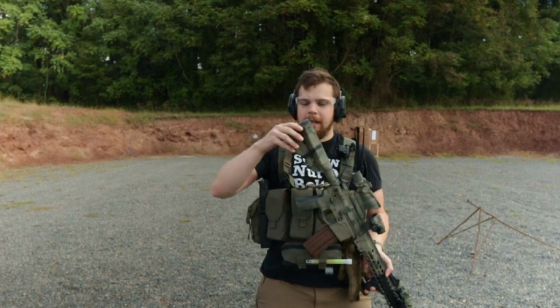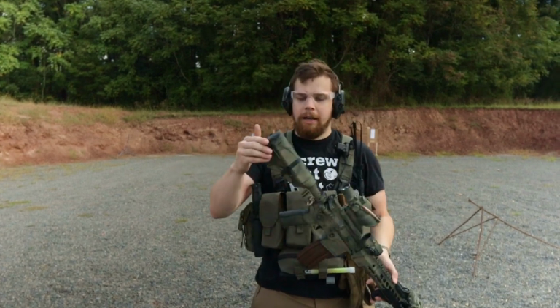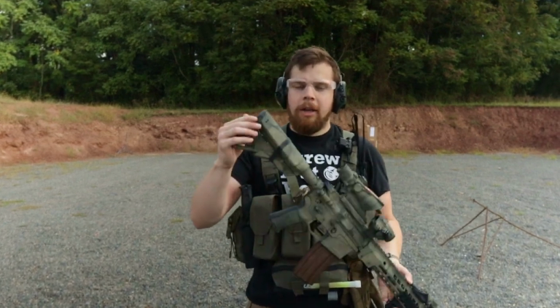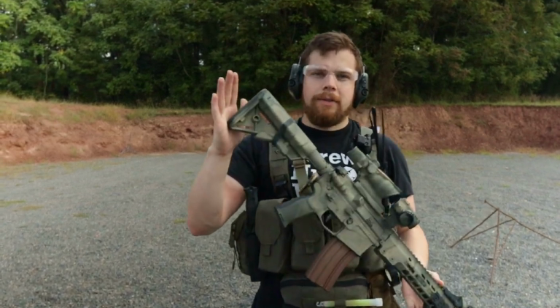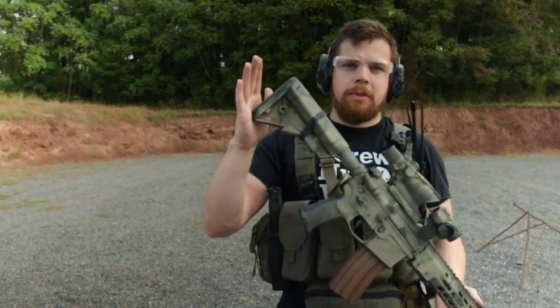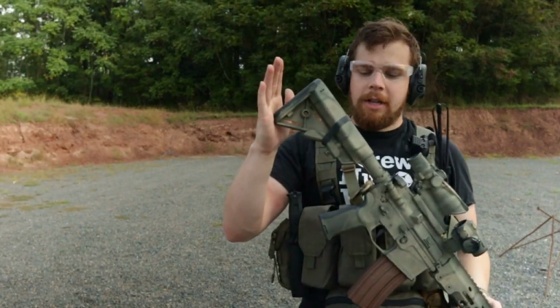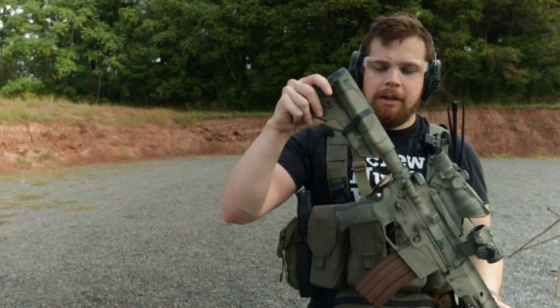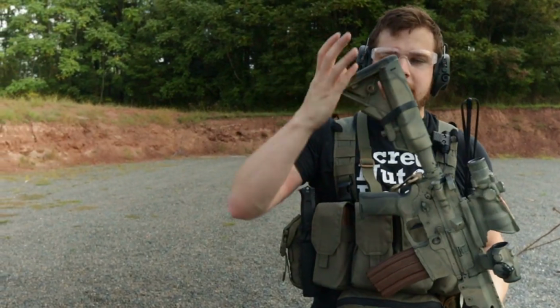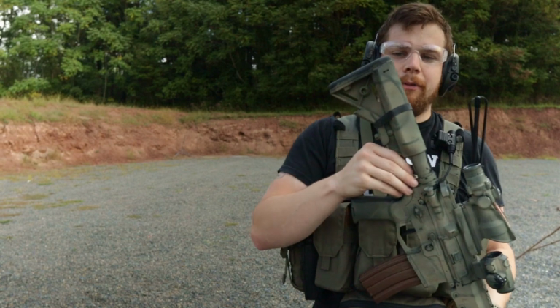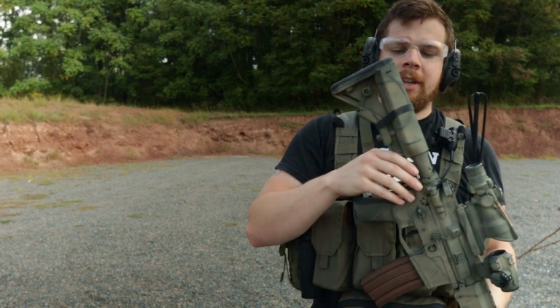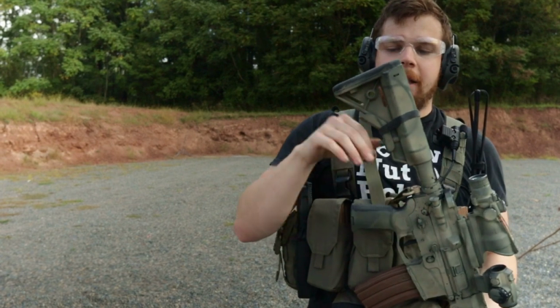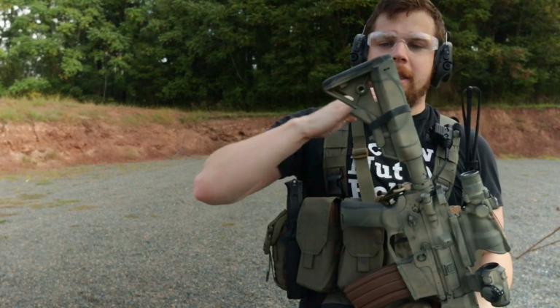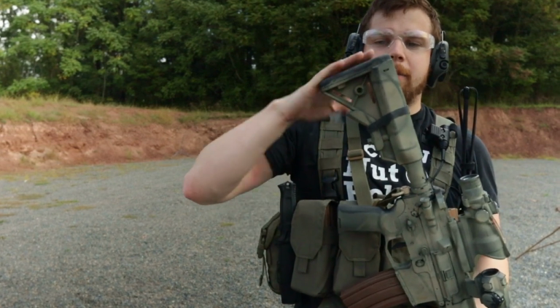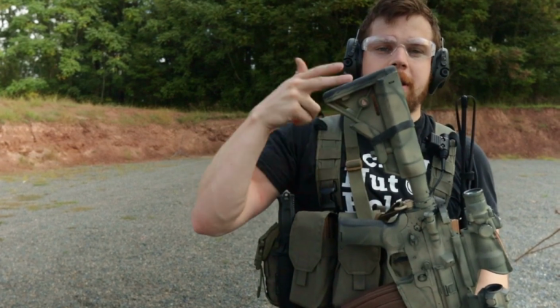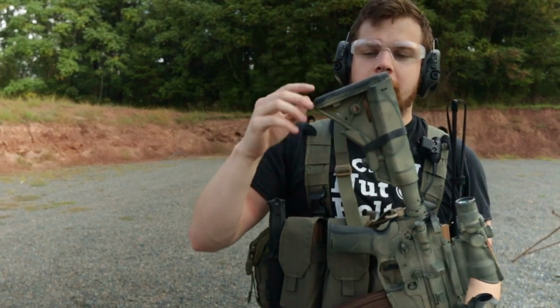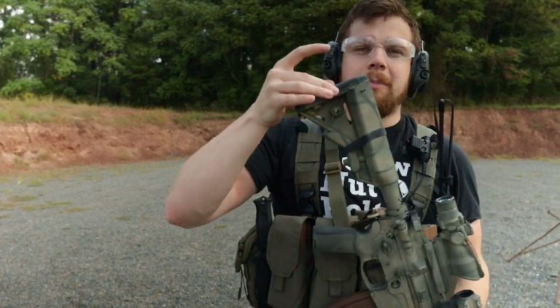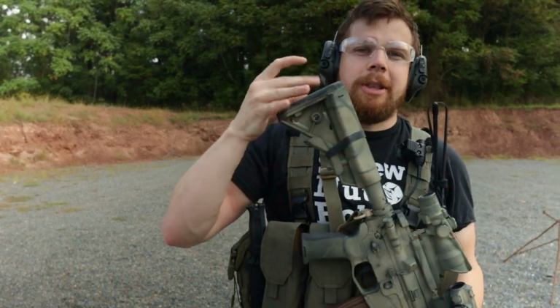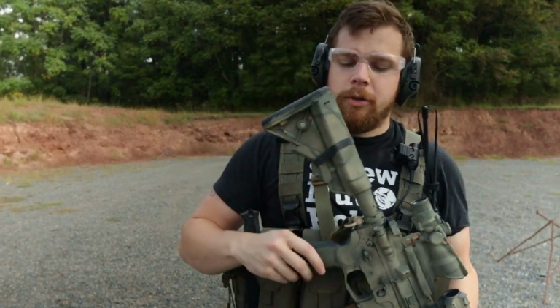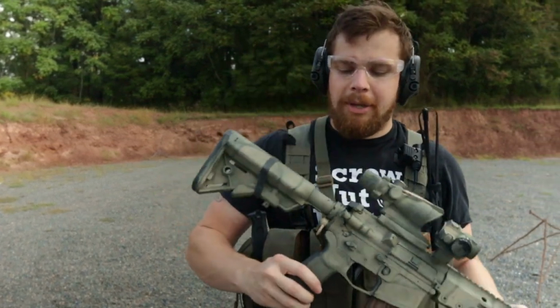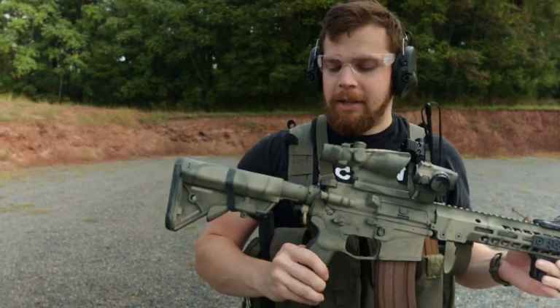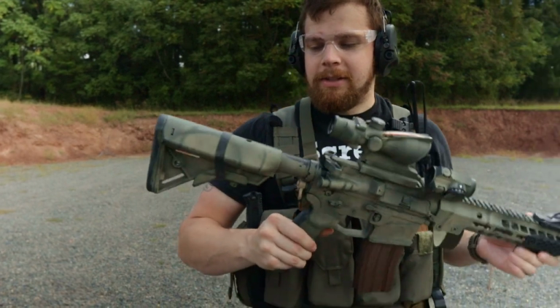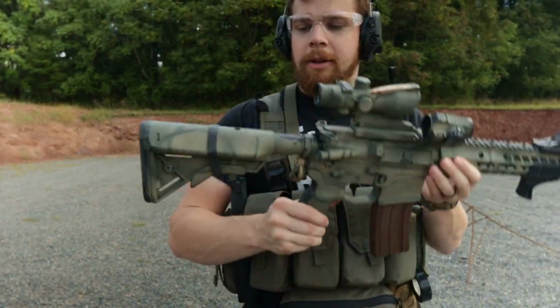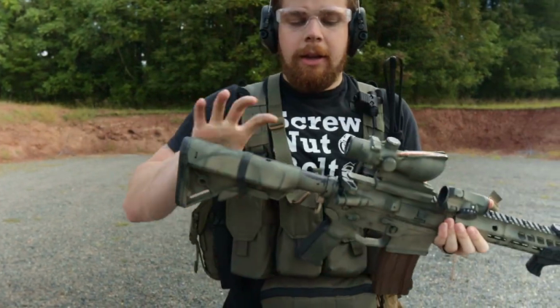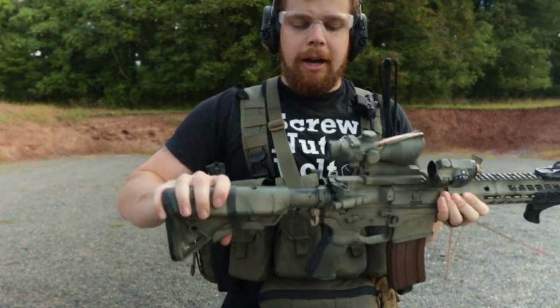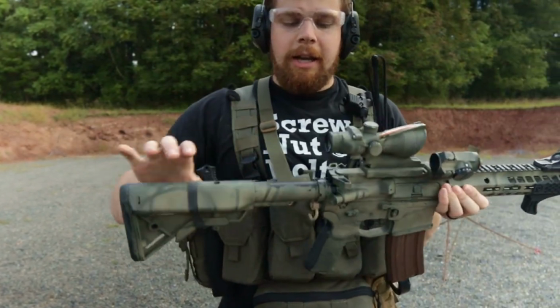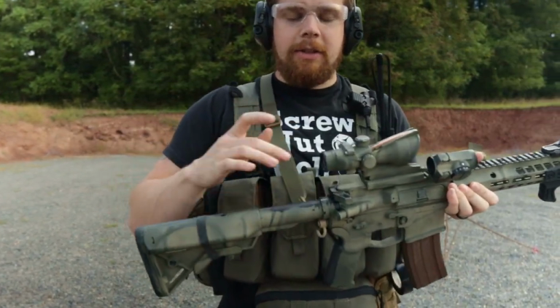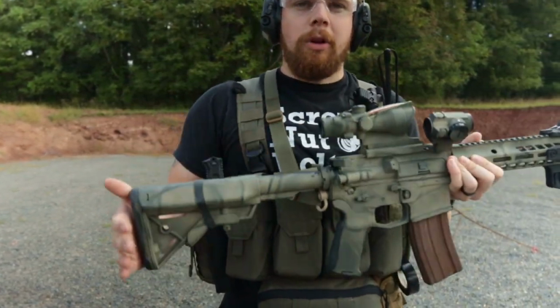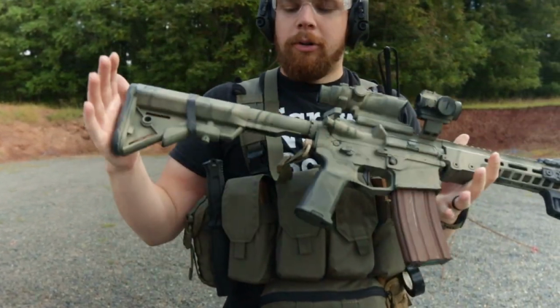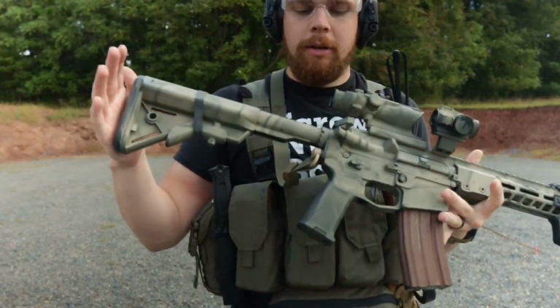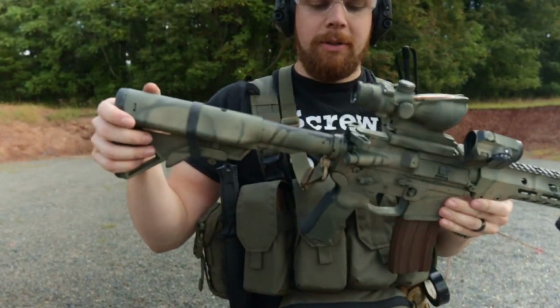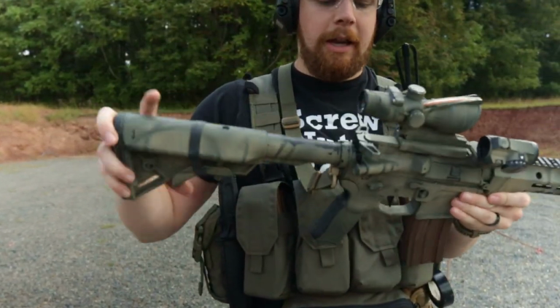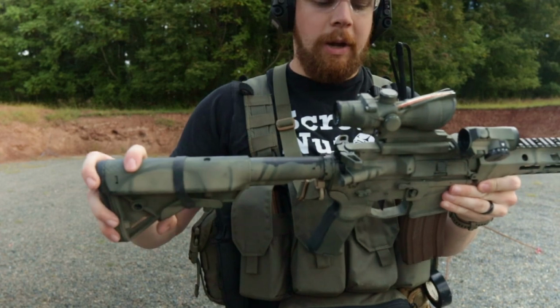I've got a B5 Systems stock — one of my favorites. I like the way the length of pull is and I like the rubber. Sometimes it can be a little bit too grippy, but that's kind of what it is. I've got a Geissele Super 42 buffer system in here with H2 weight.